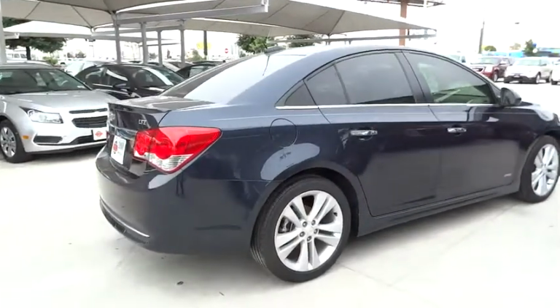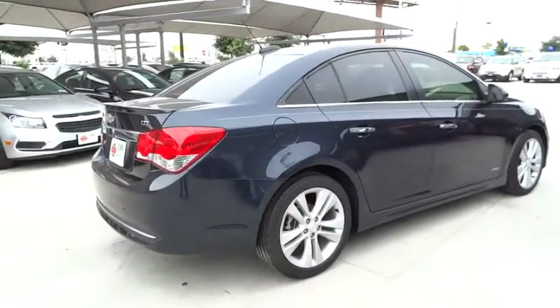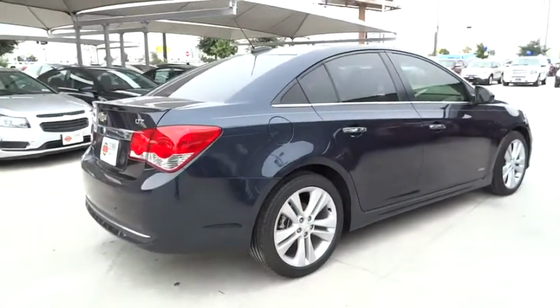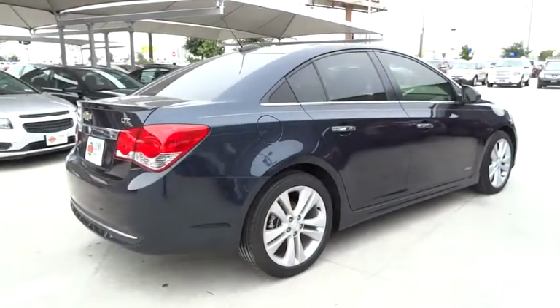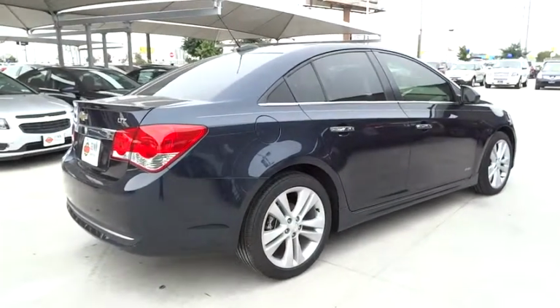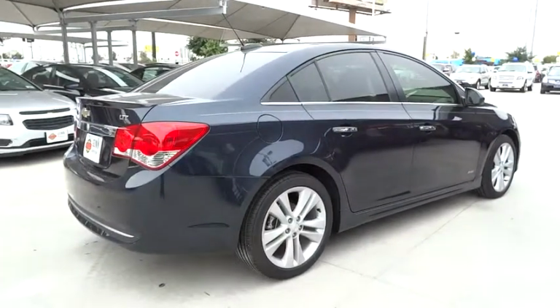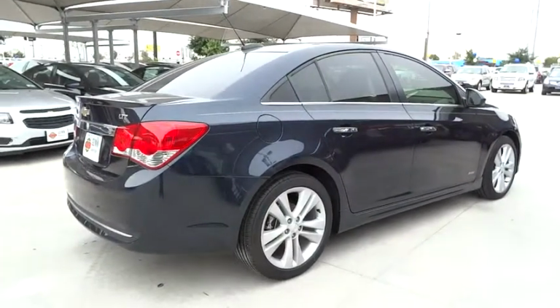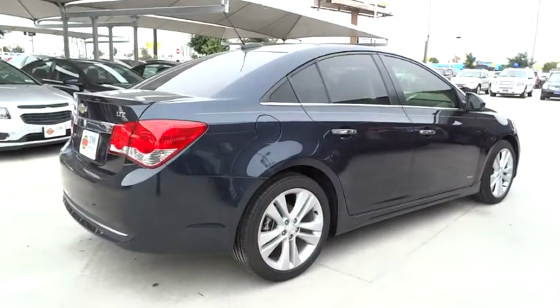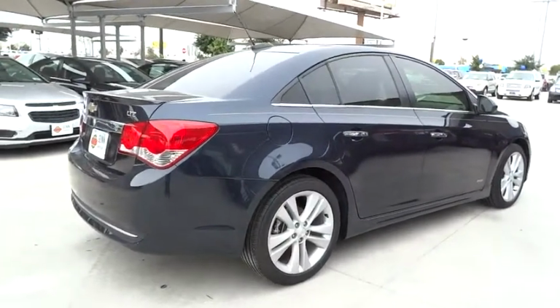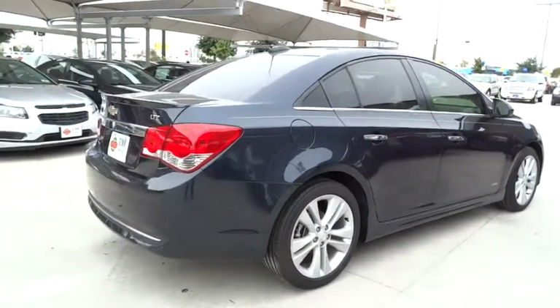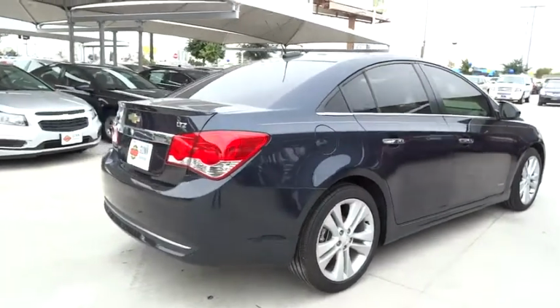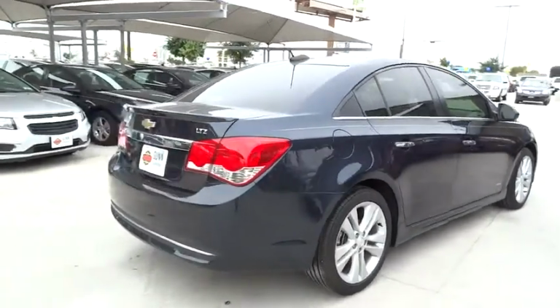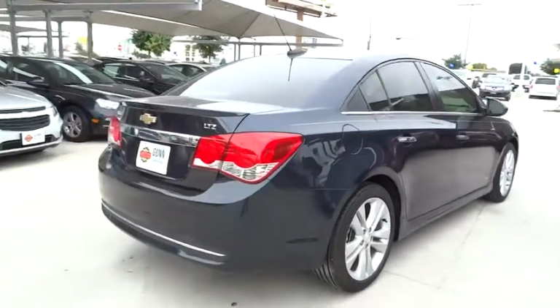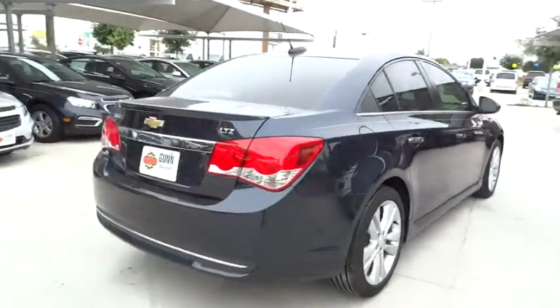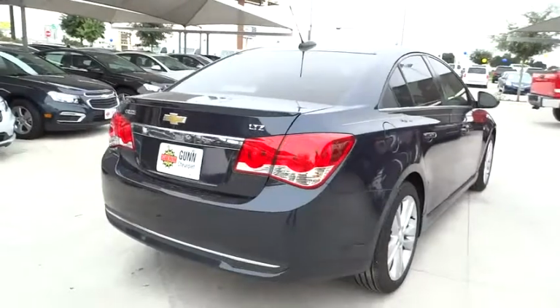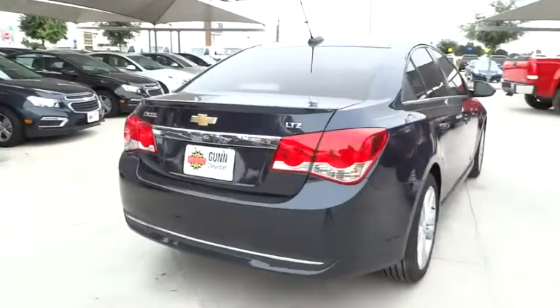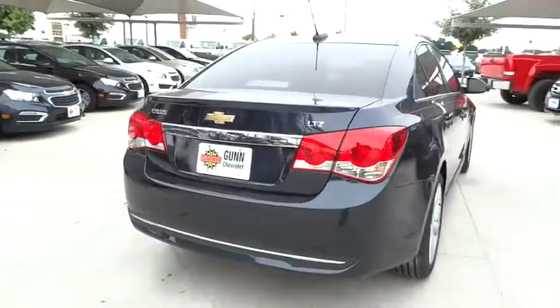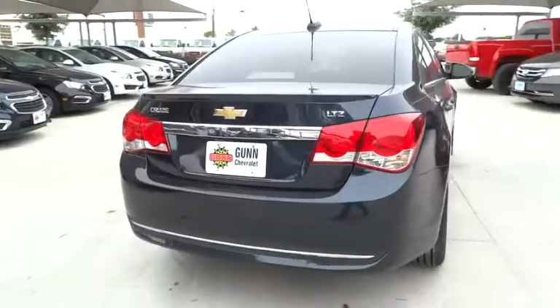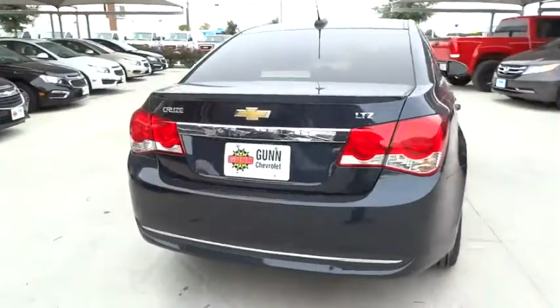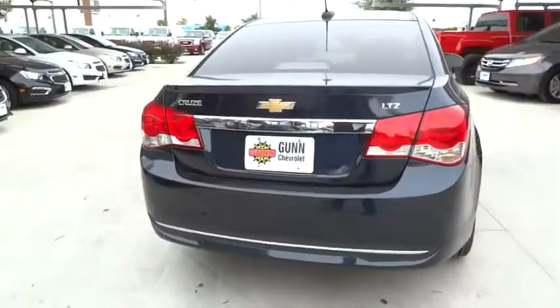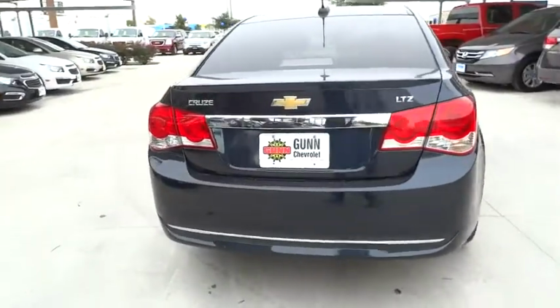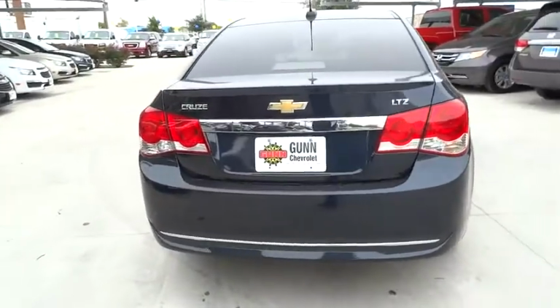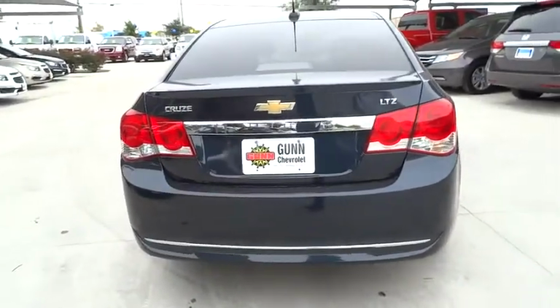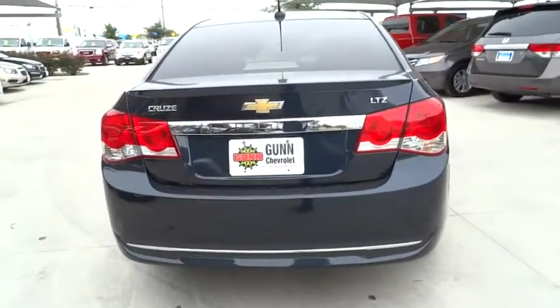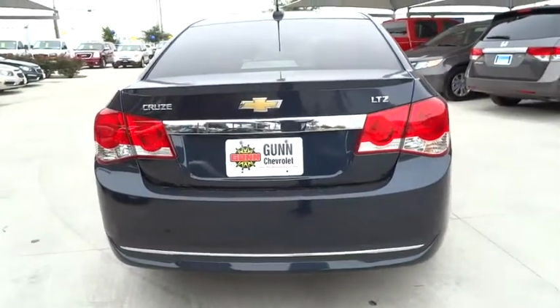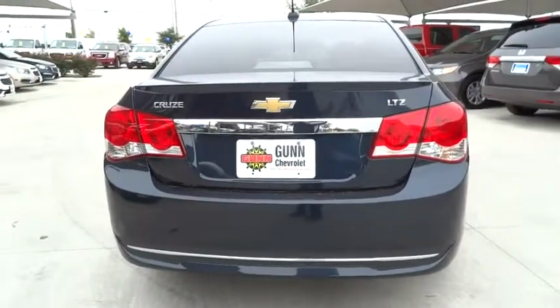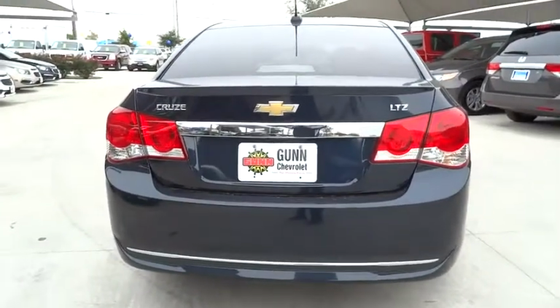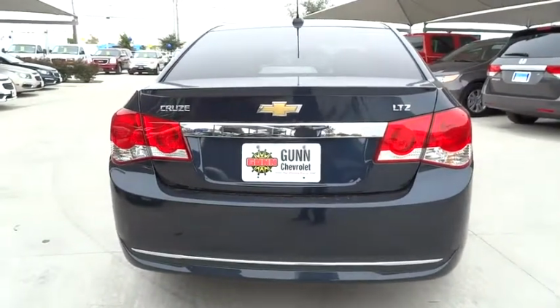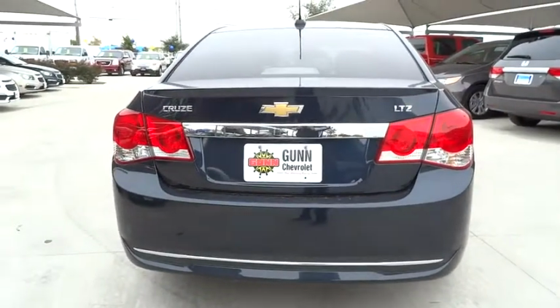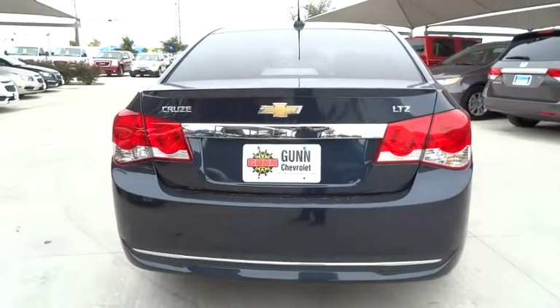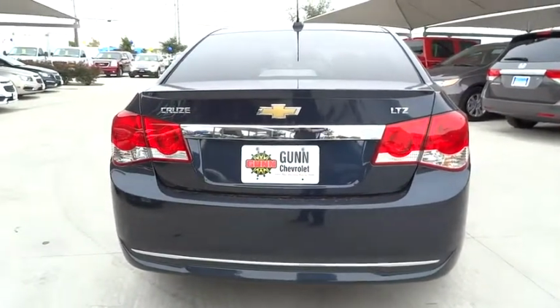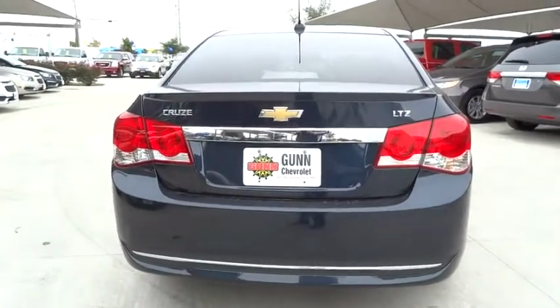Power steering. Adjustable steering wheel. Driver airbag. Auto dimming rear view mirror. PPO. Cruise control. Floor mats. Keyless start.